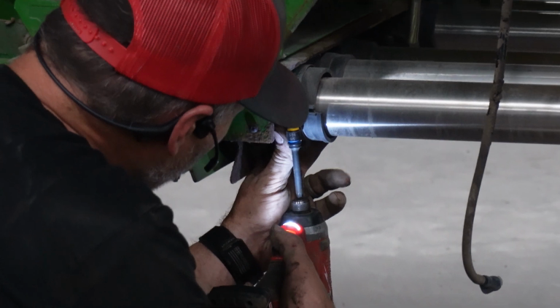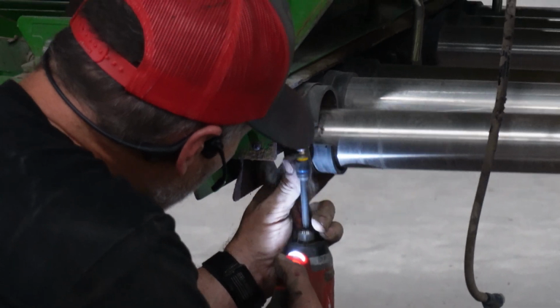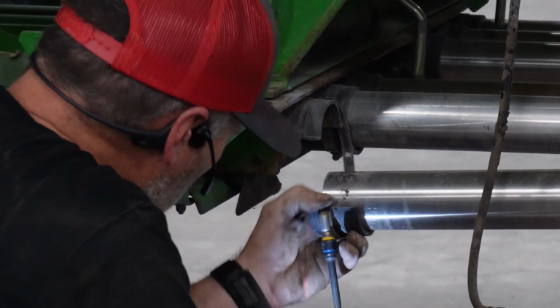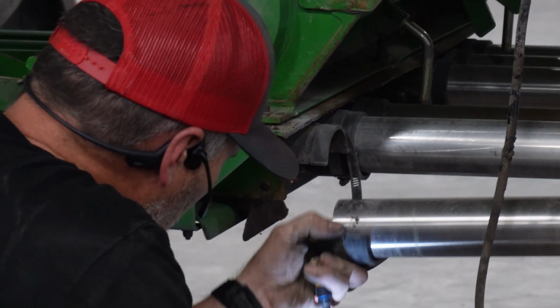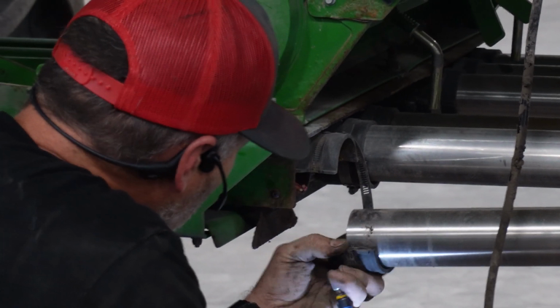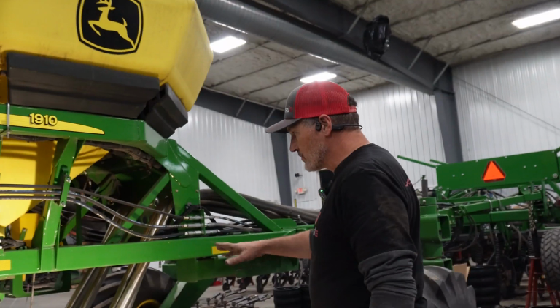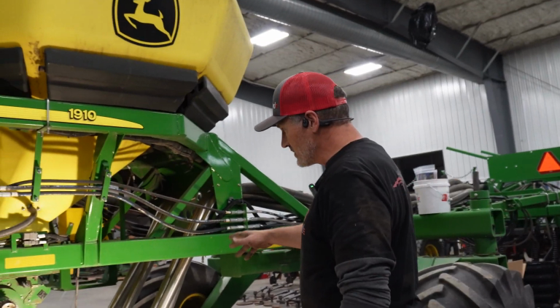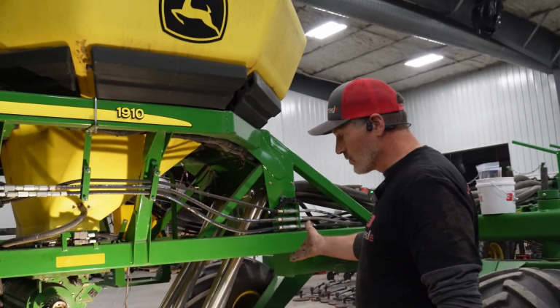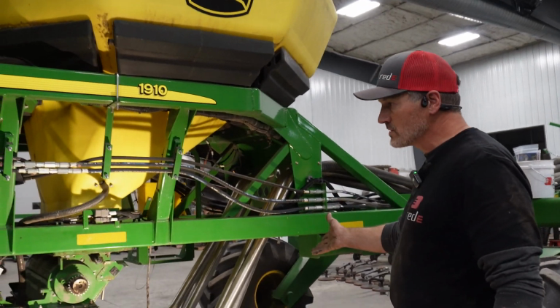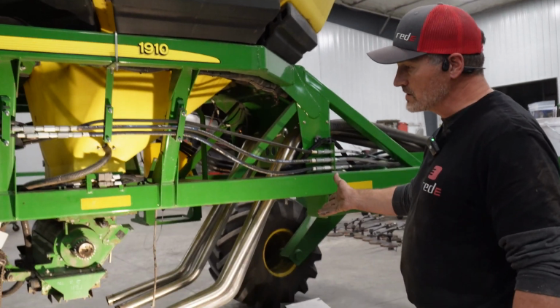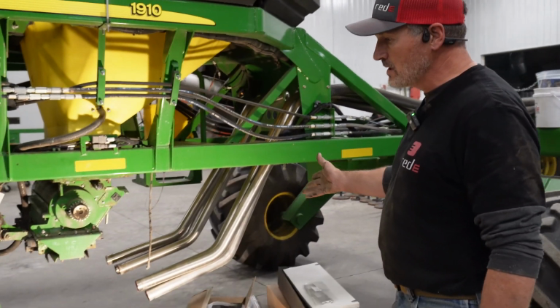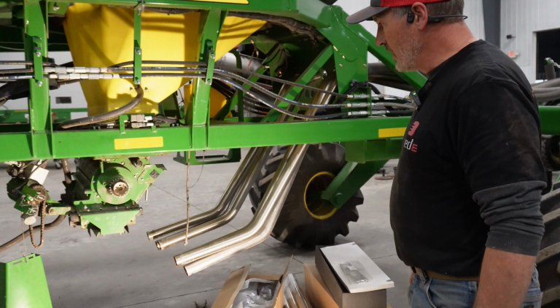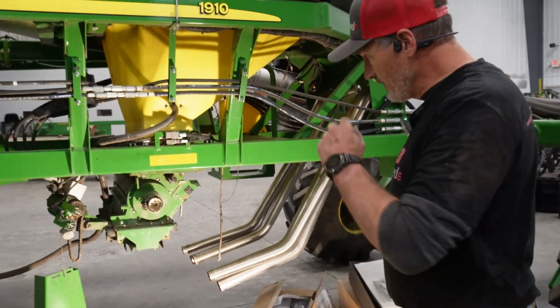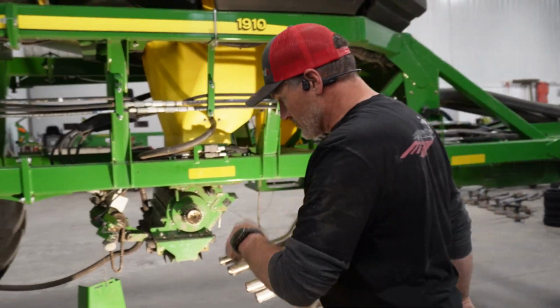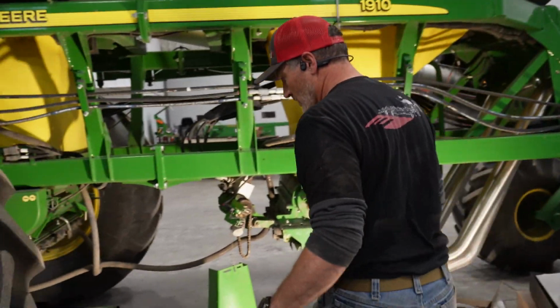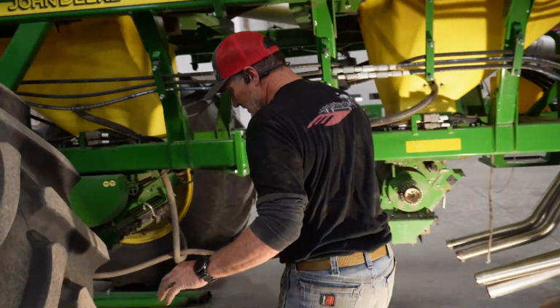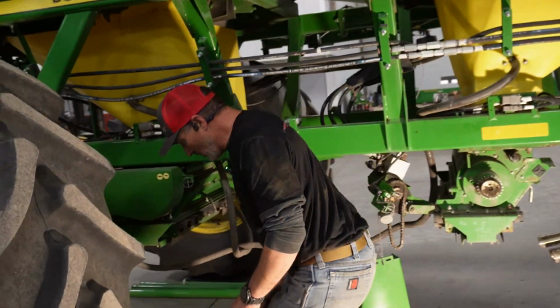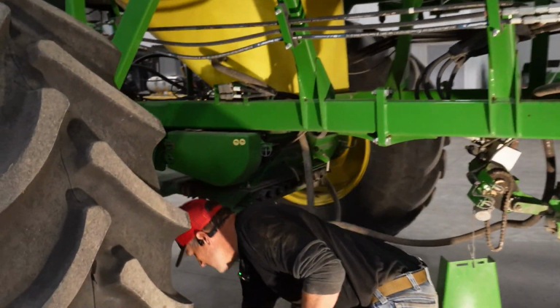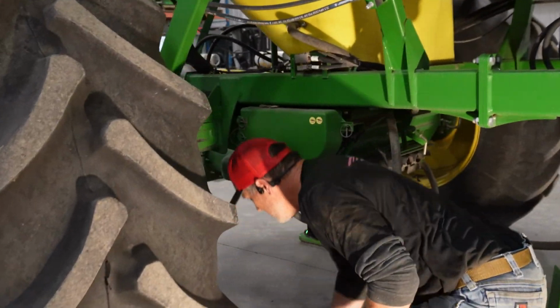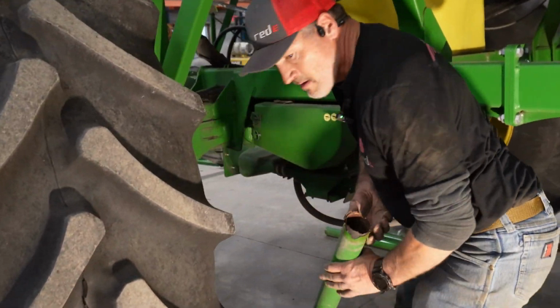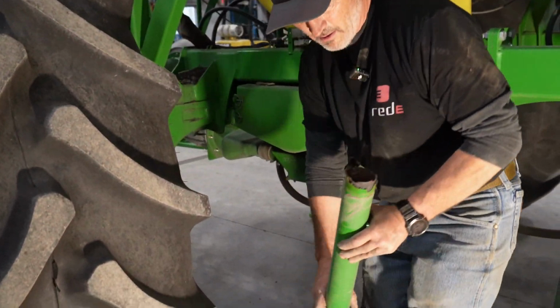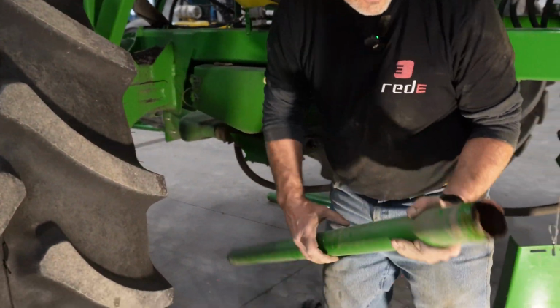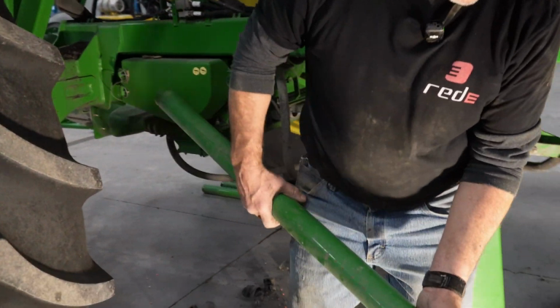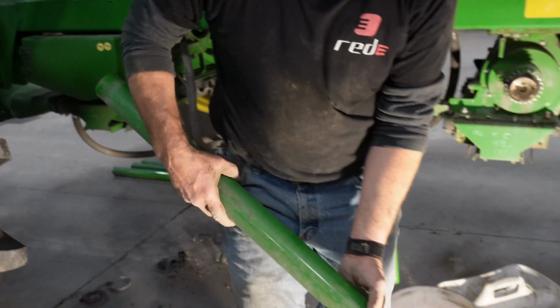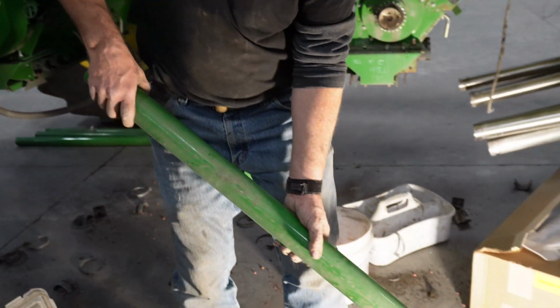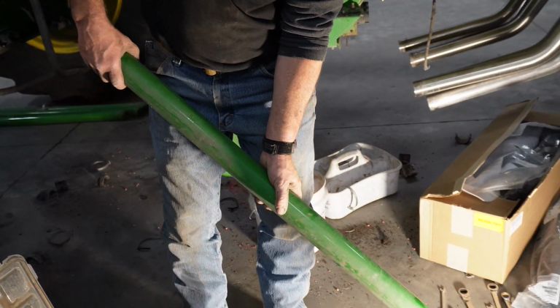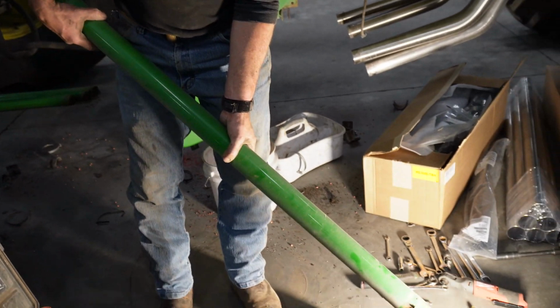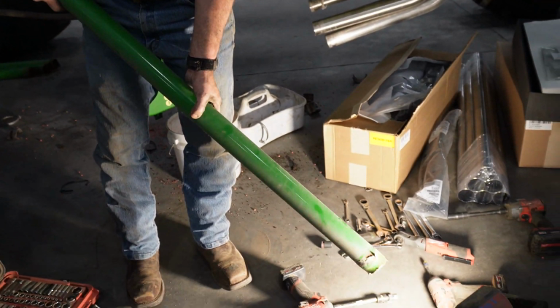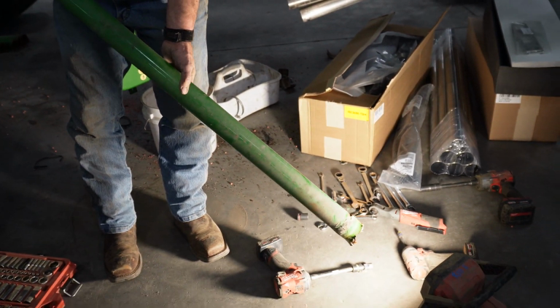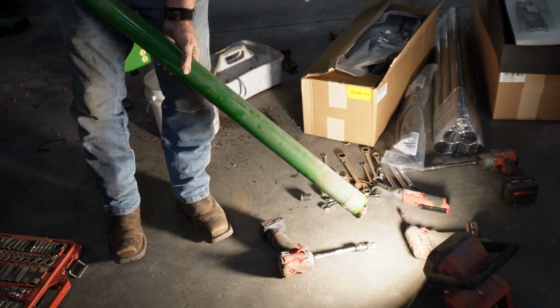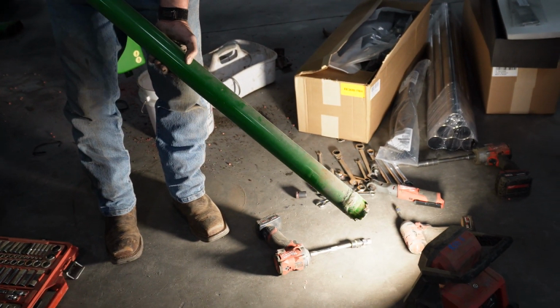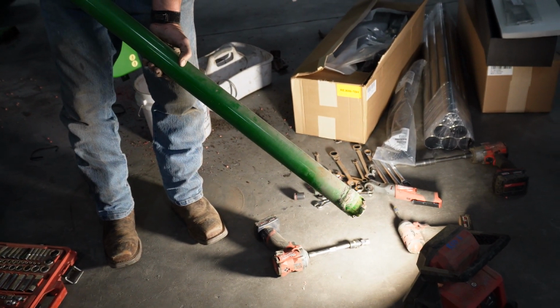This is a really good example of why we're replacing these pipes. You can see how corroded they are, and when it's installed you can't even see that this is happening.